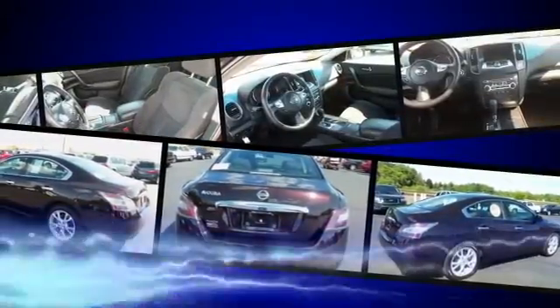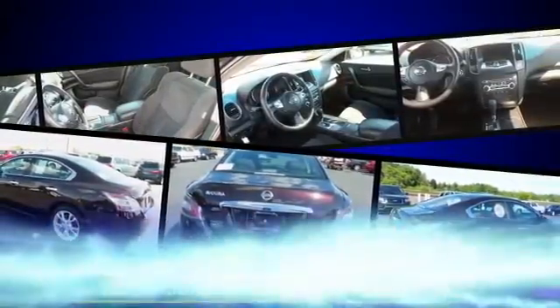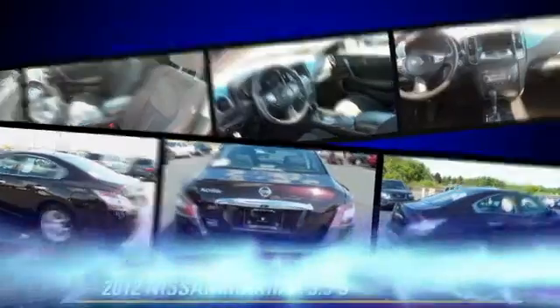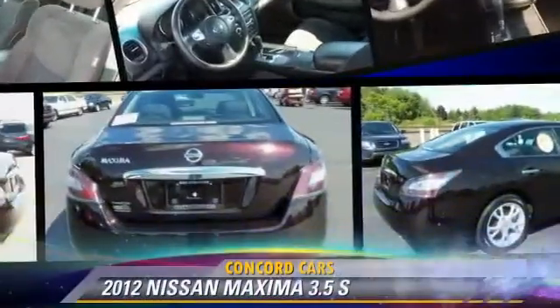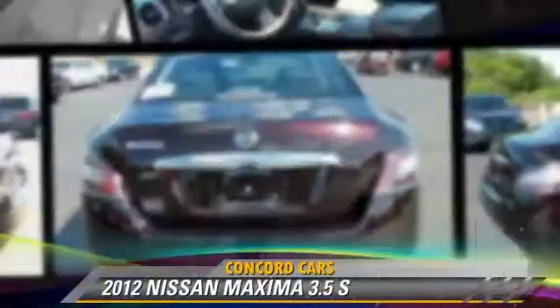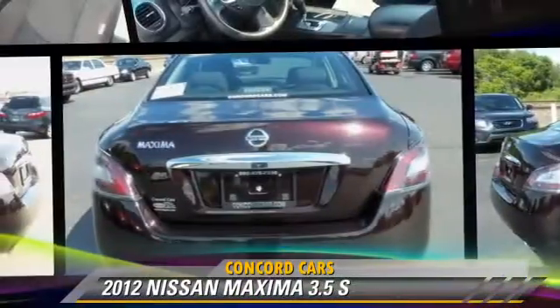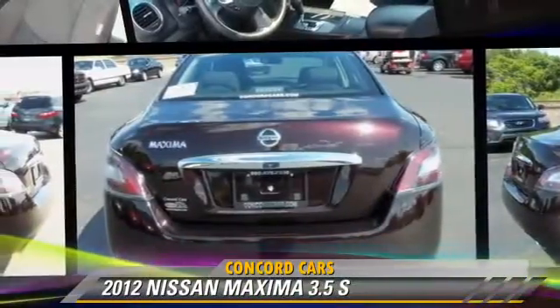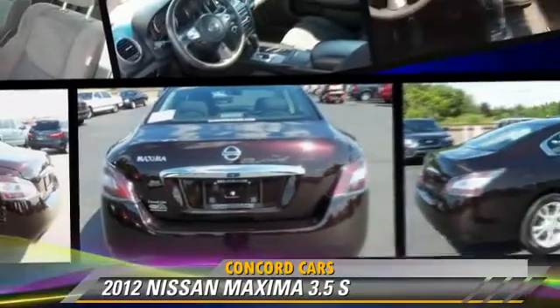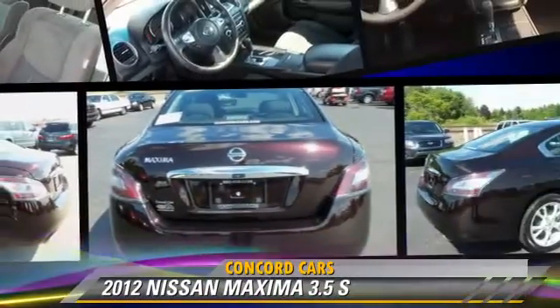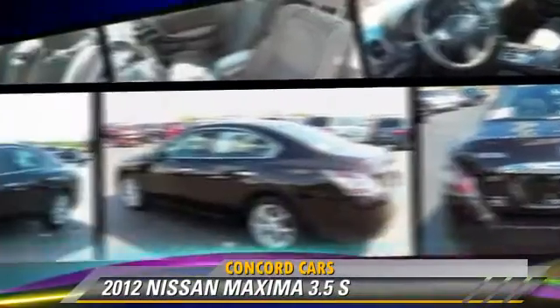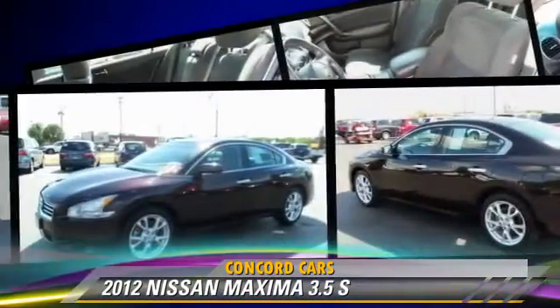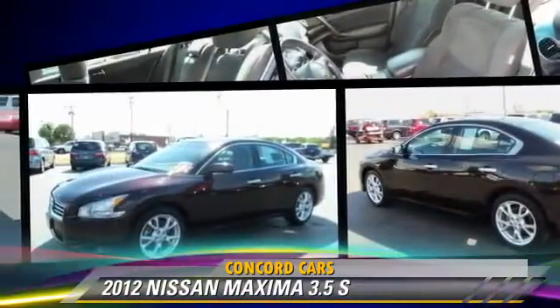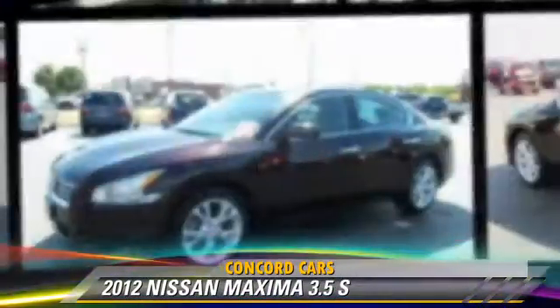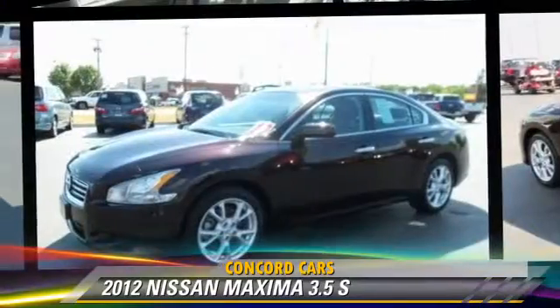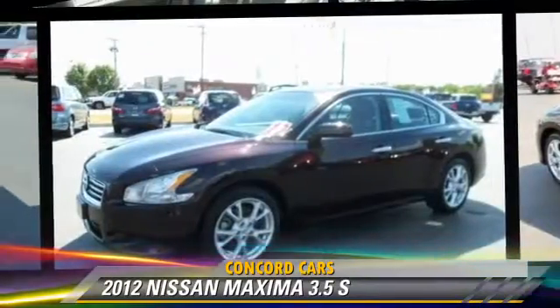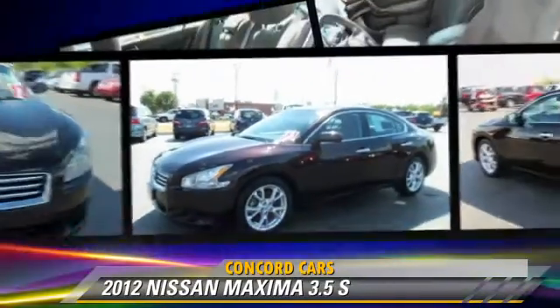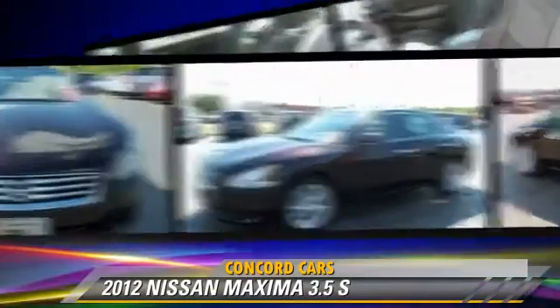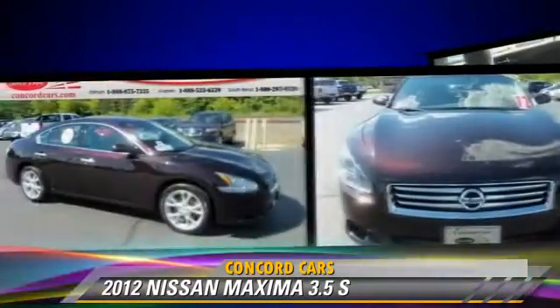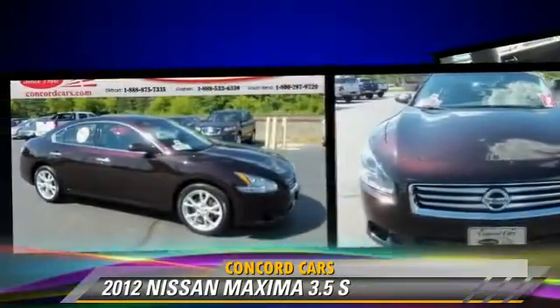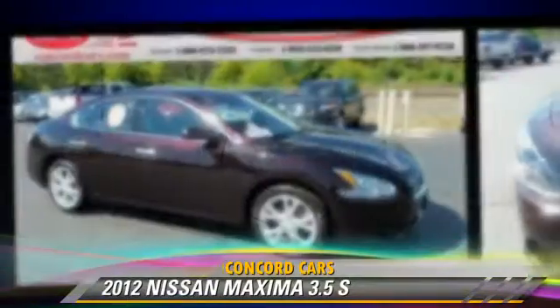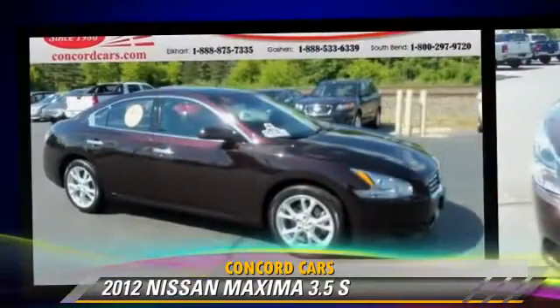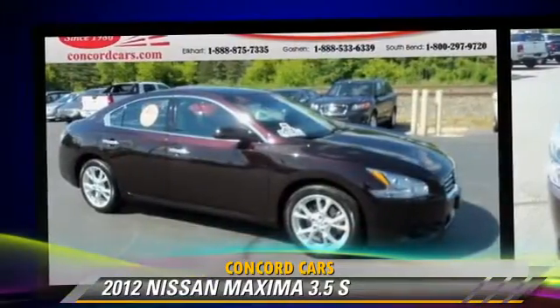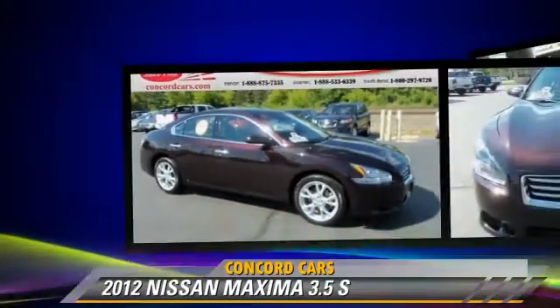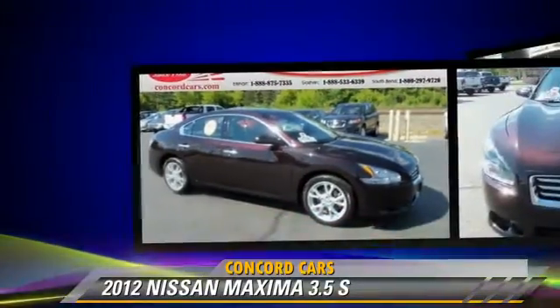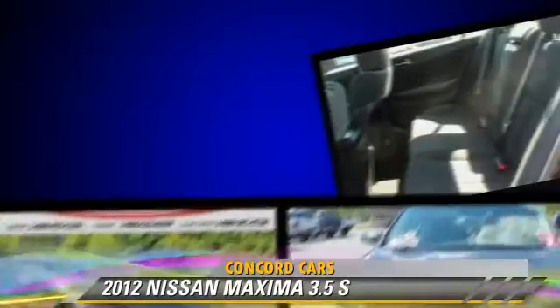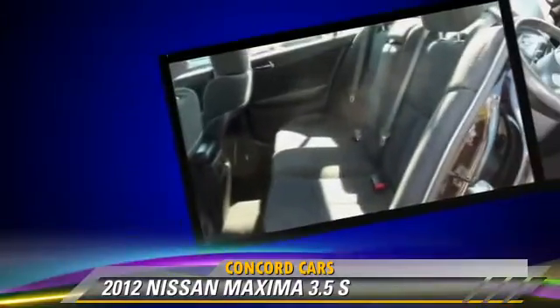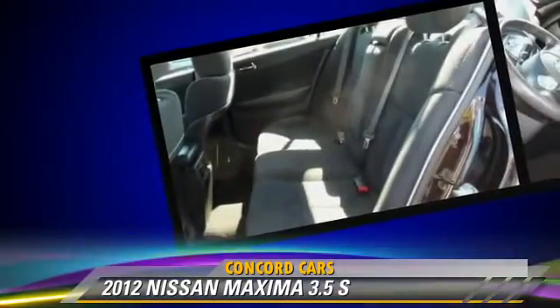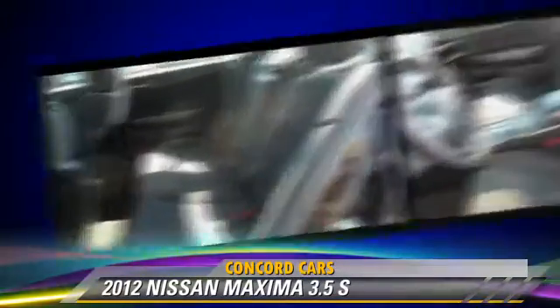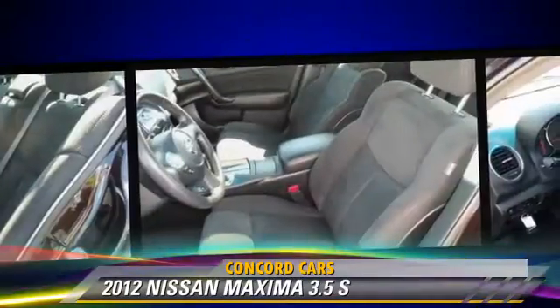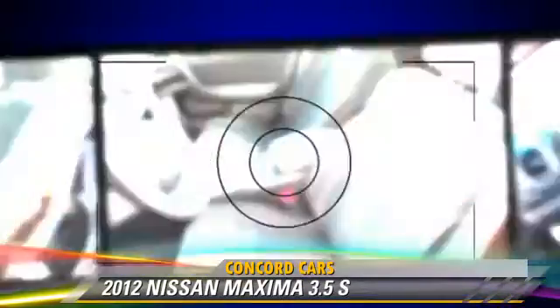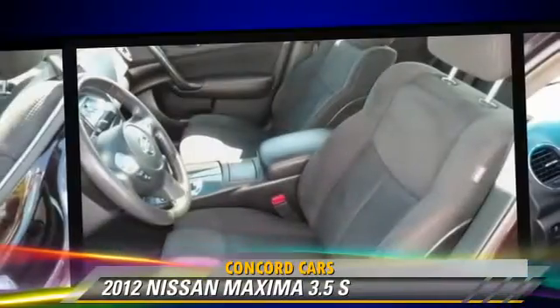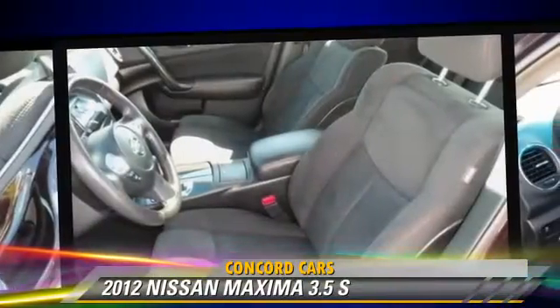The 2012 Nissan Maxima, powered by a 3.5 liter V6 engine, with an automatic transmission. This vehicle, with fewer than 25,000 miles on the odometer, is well equipped.